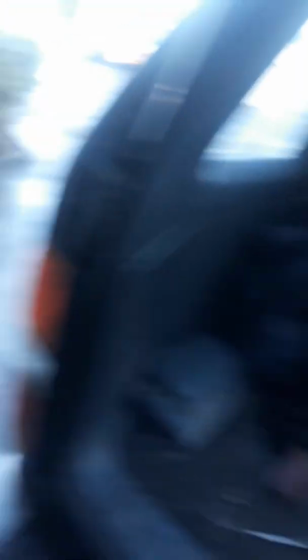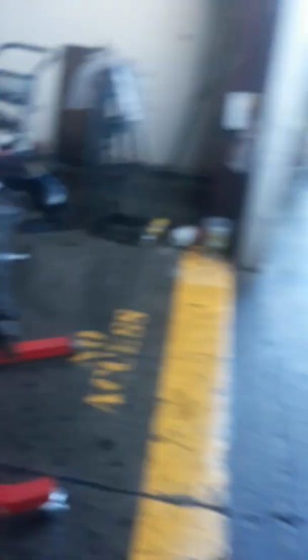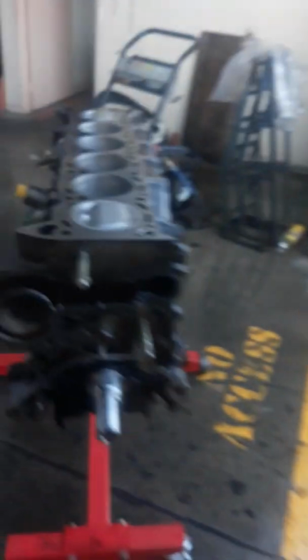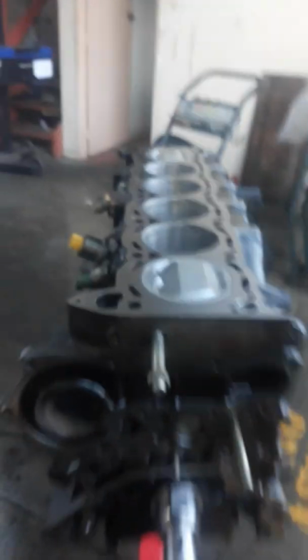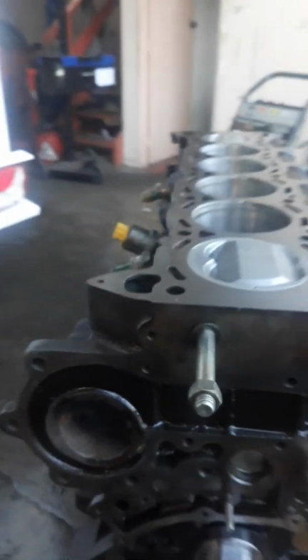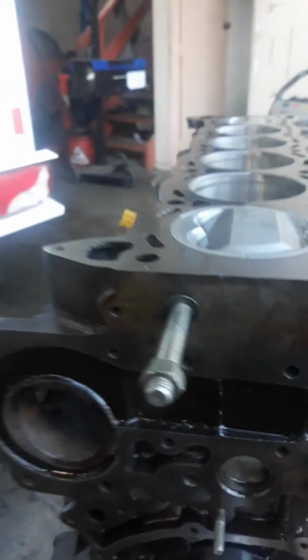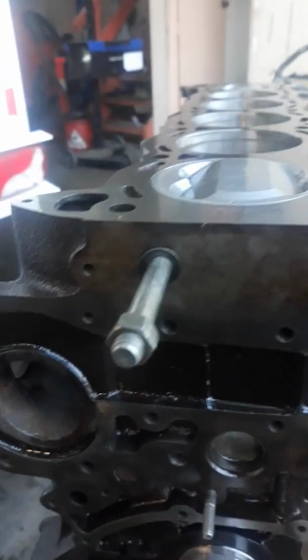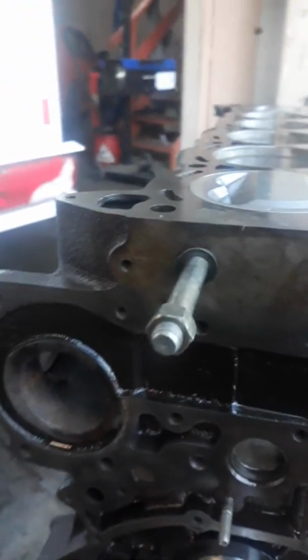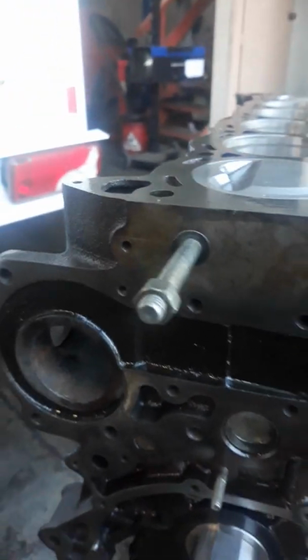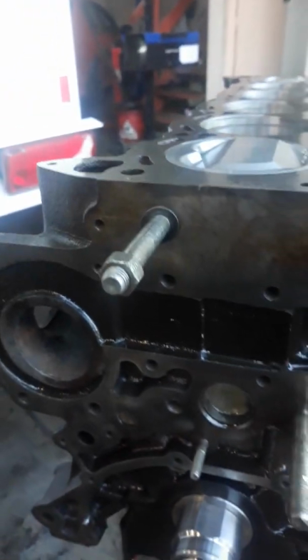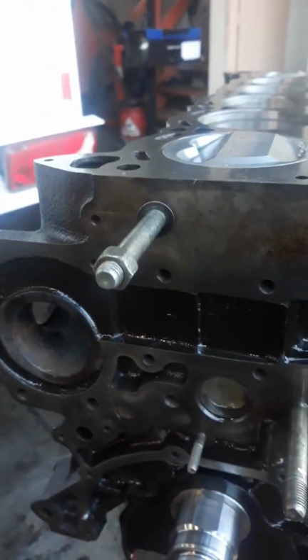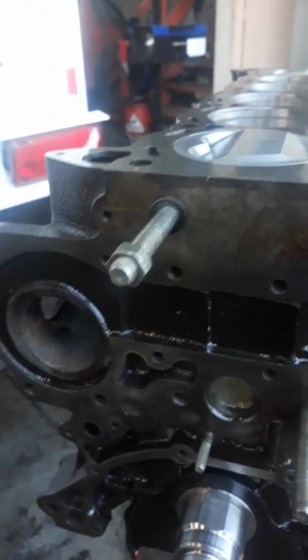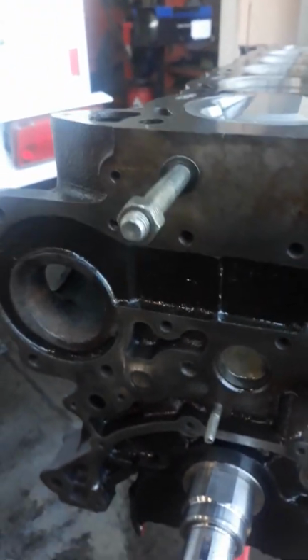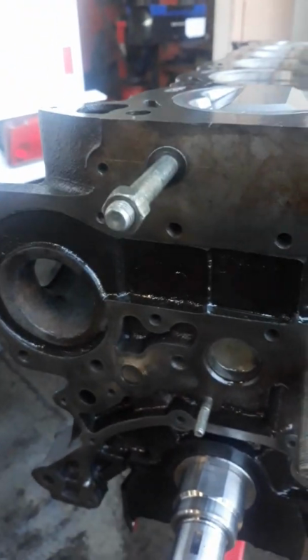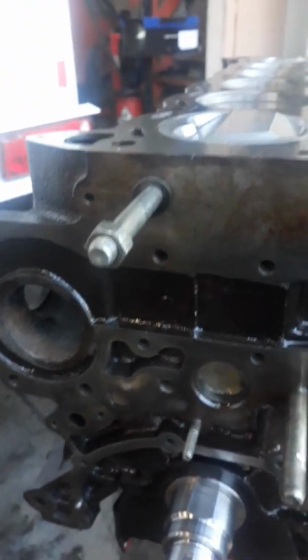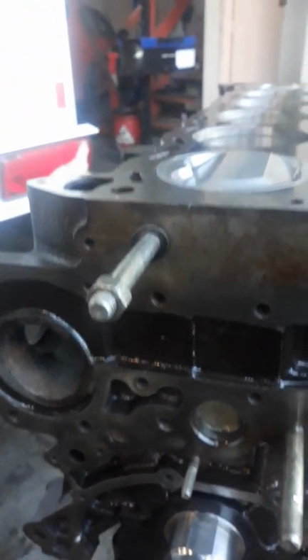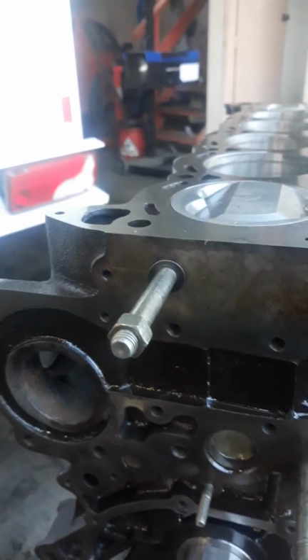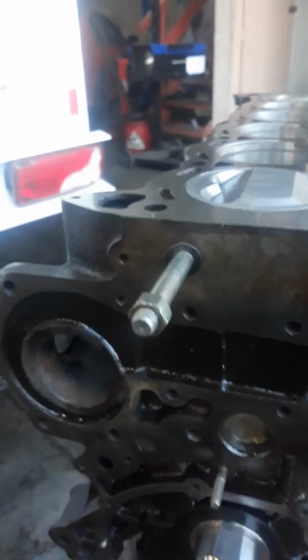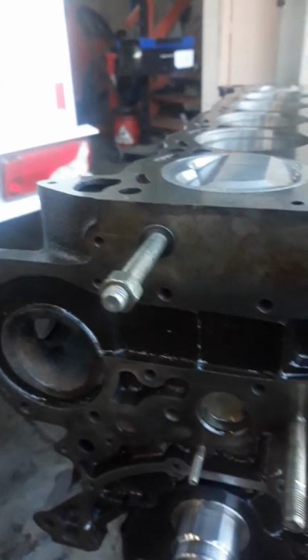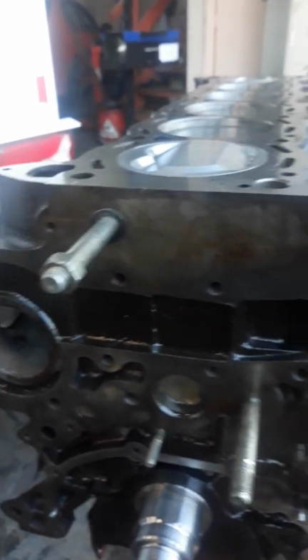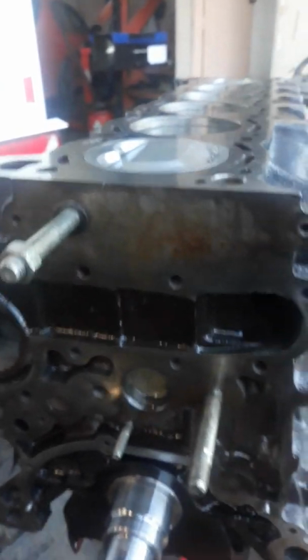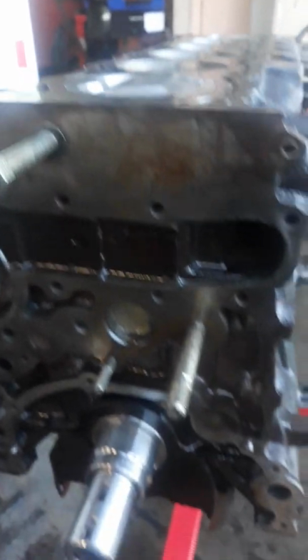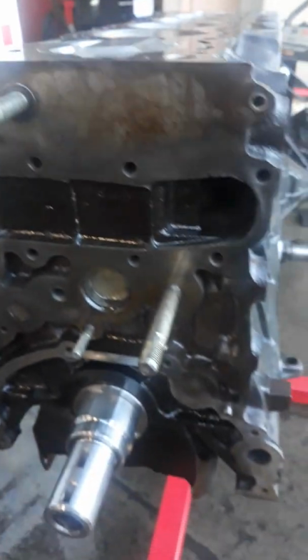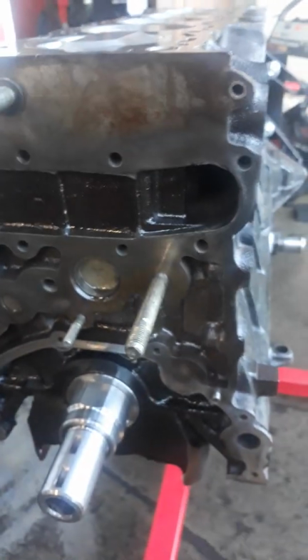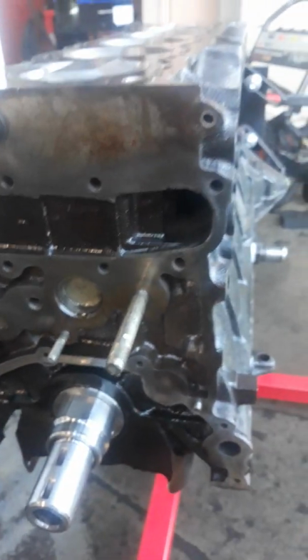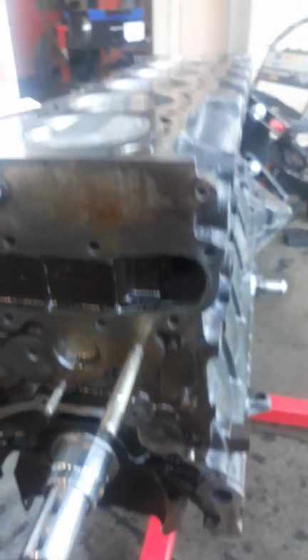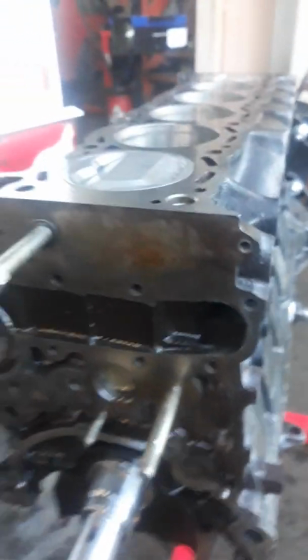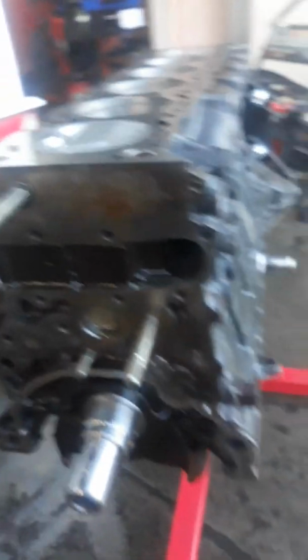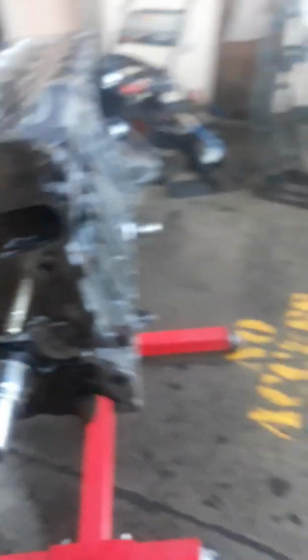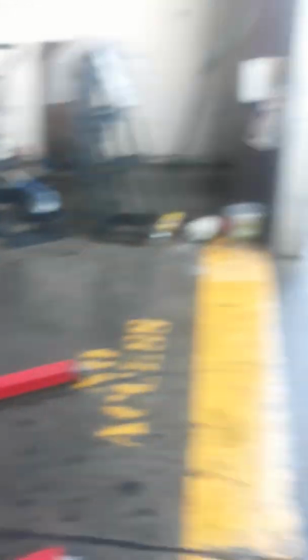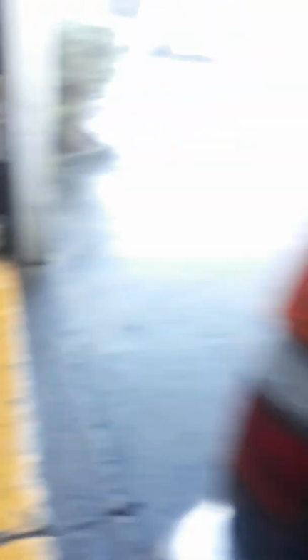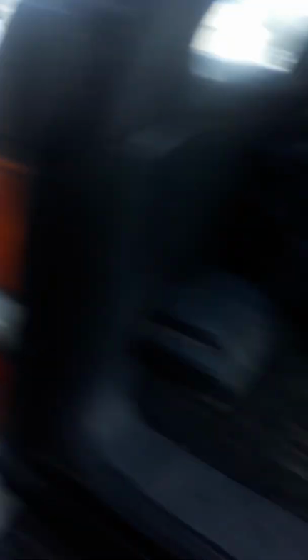This block's also got the relocated cam tensioner to get the right belt tension.